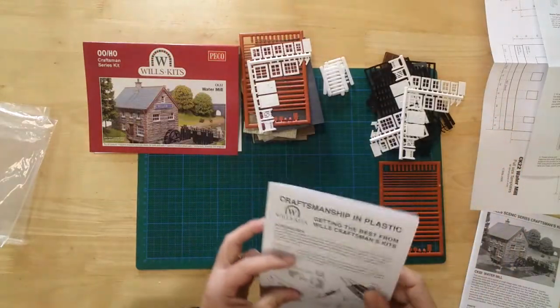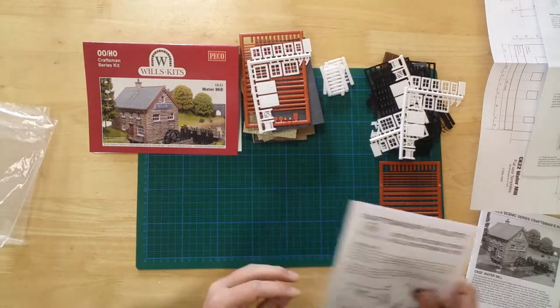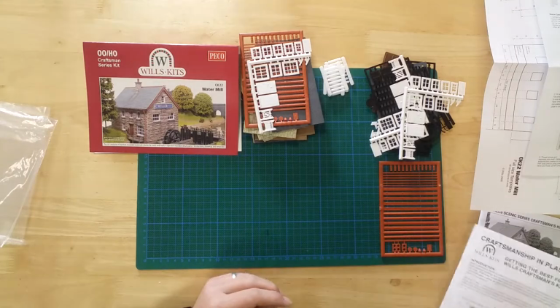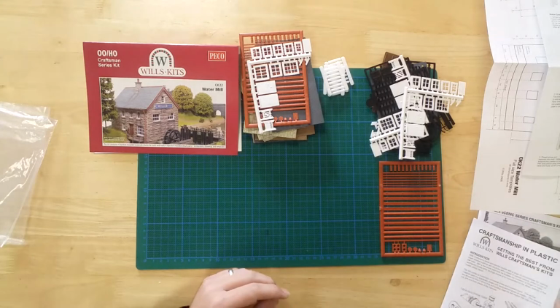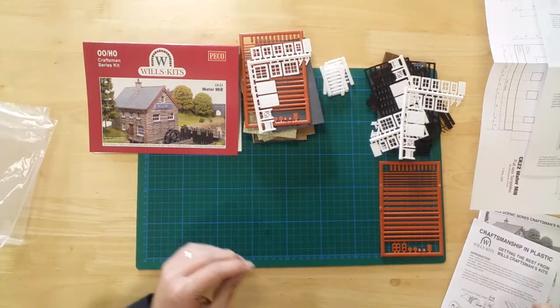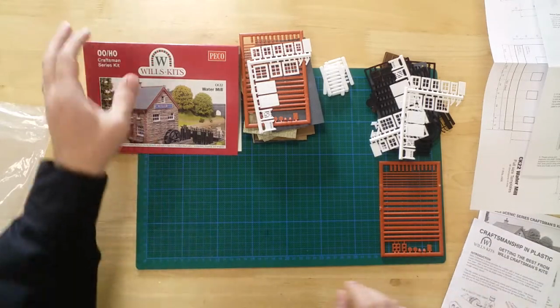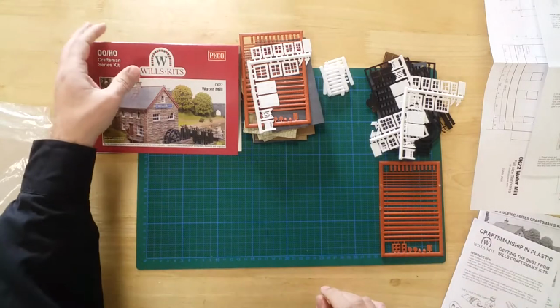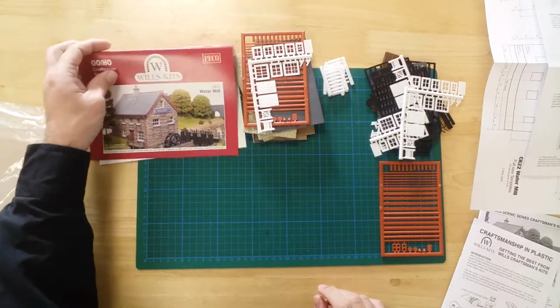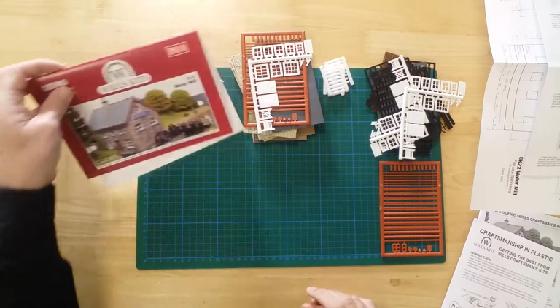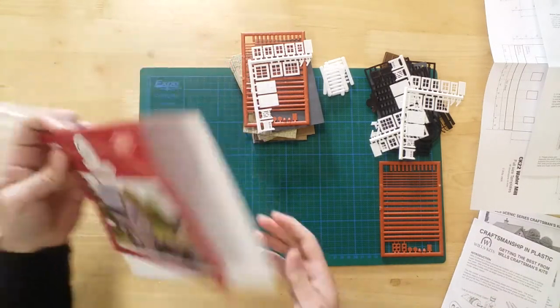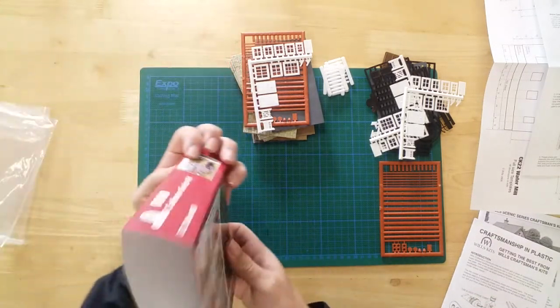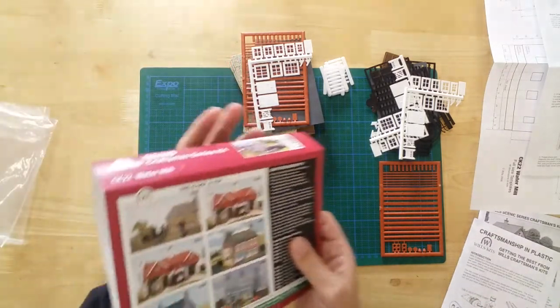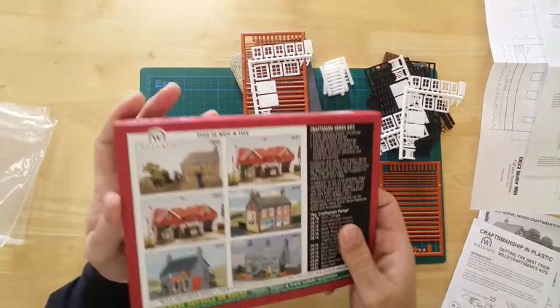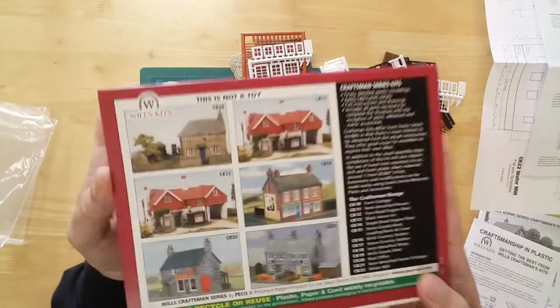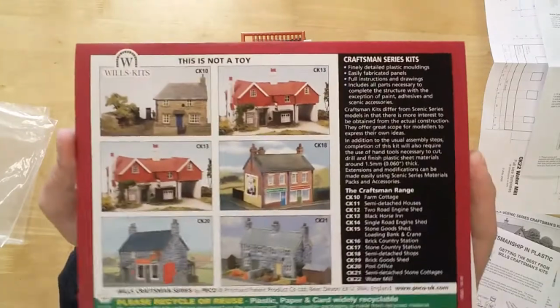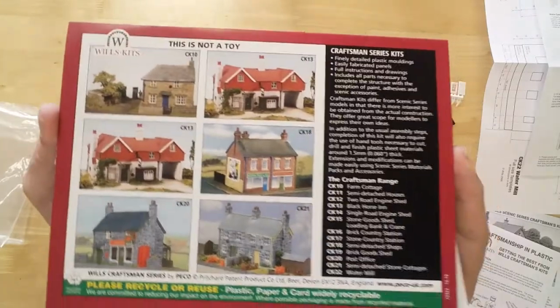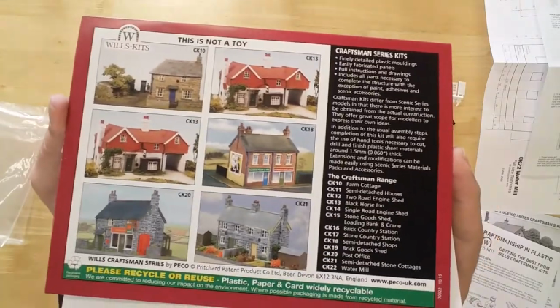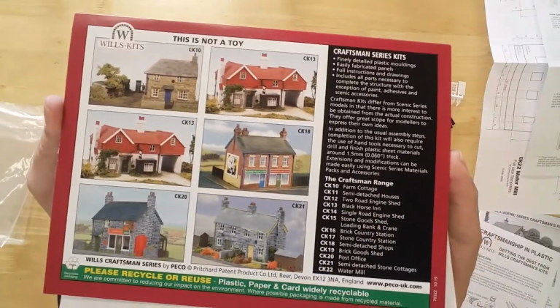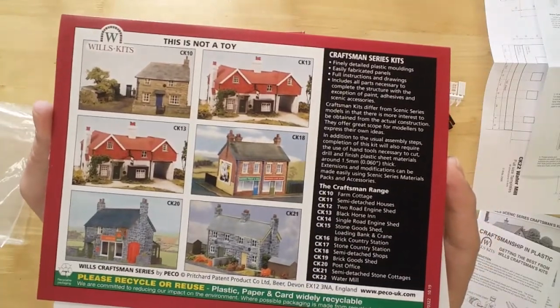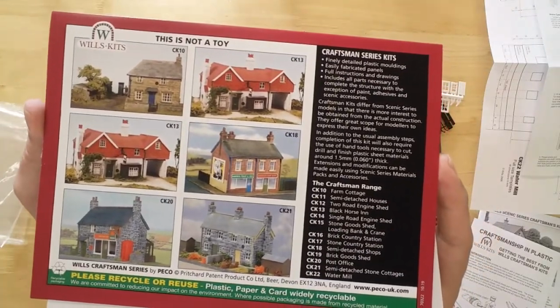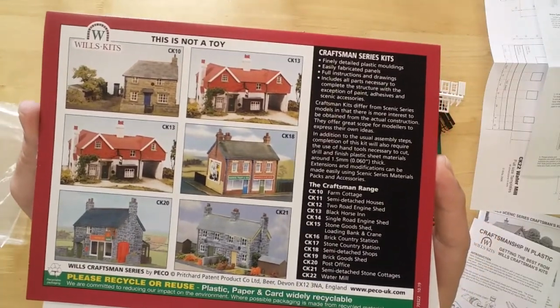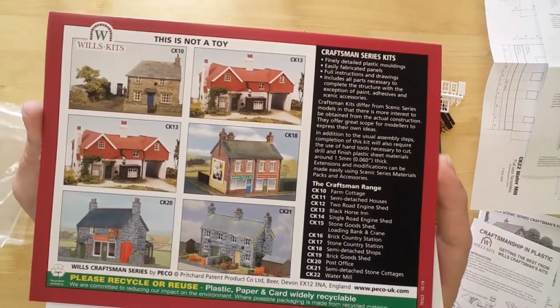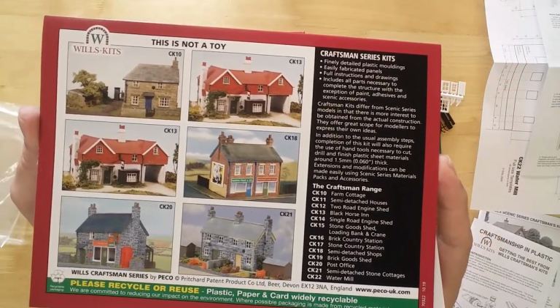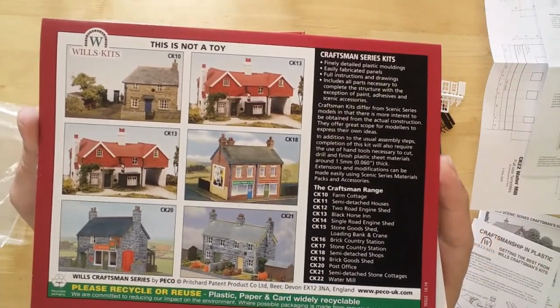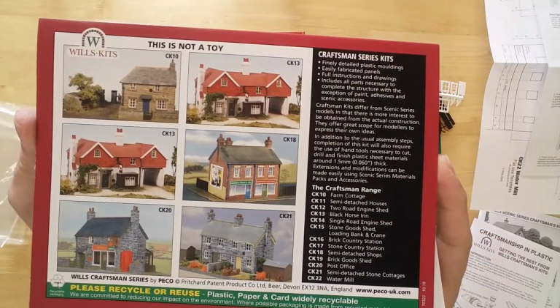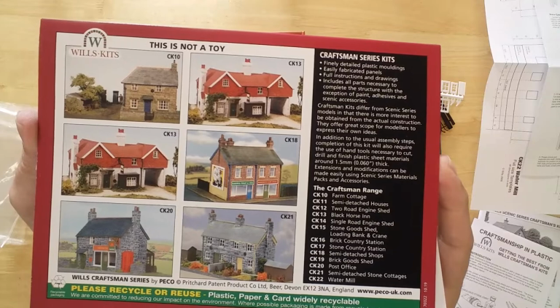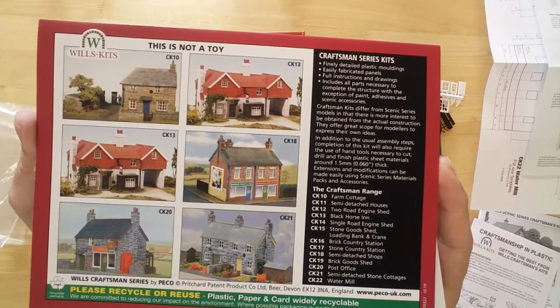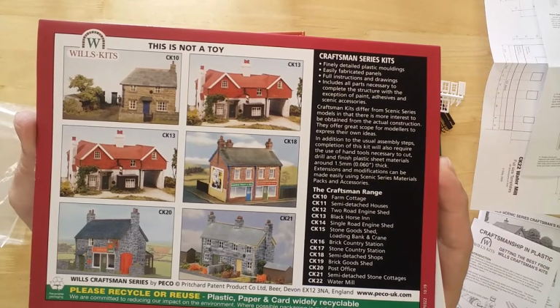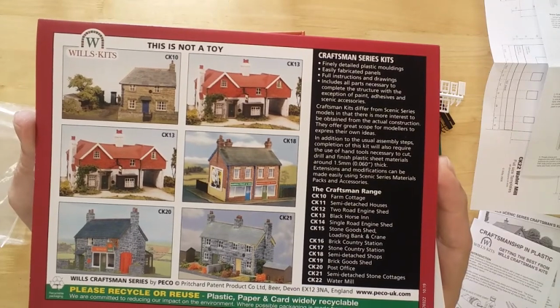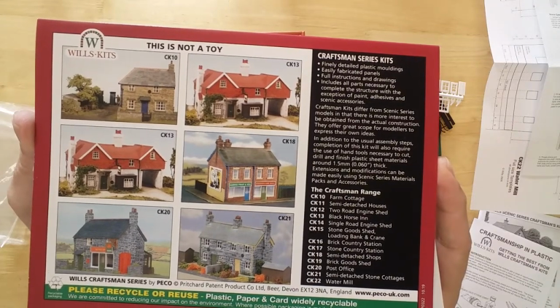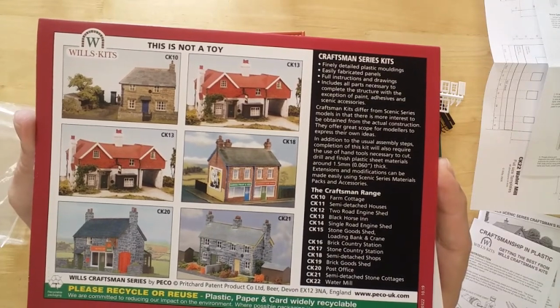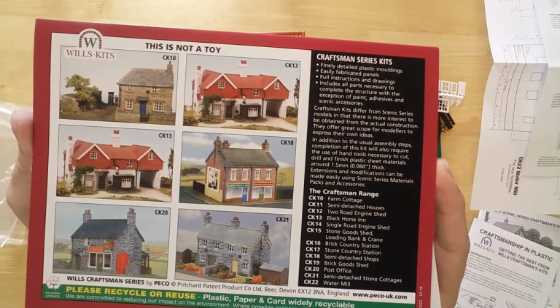Craftsman series kits lie halfway between a regular kit and a scratch build project. Appropriate materials and instructions are included for modelers to produce a unique model whilst developing their skills.